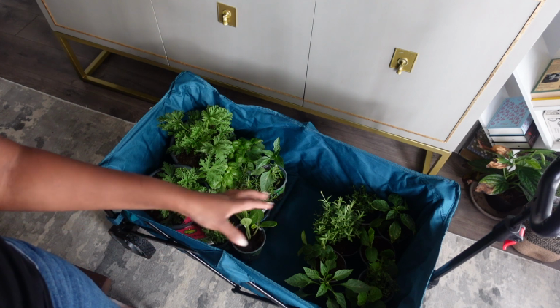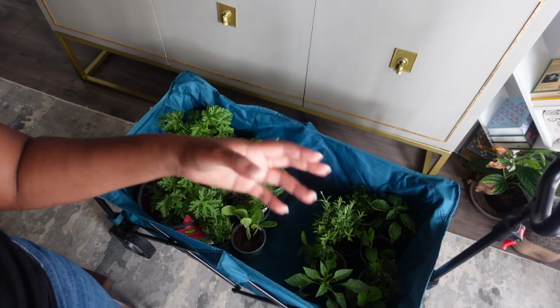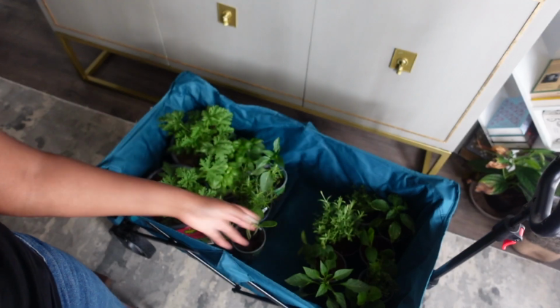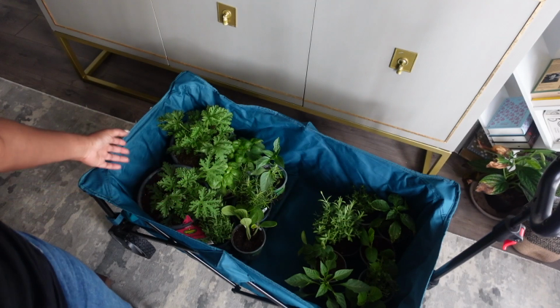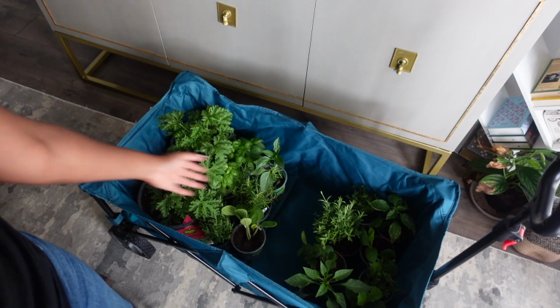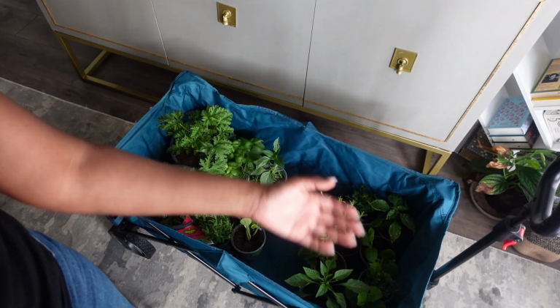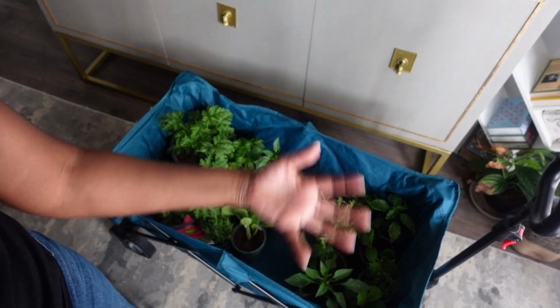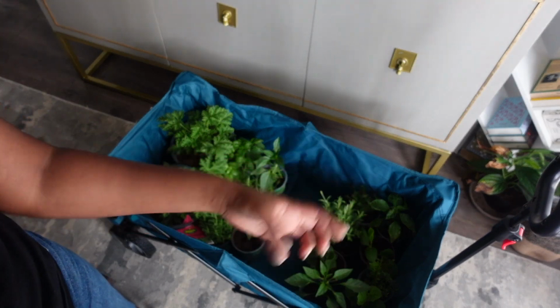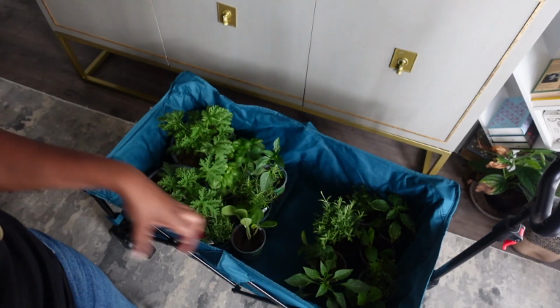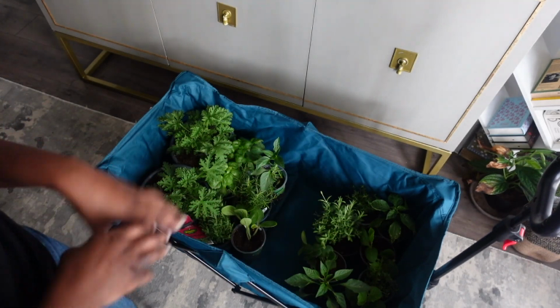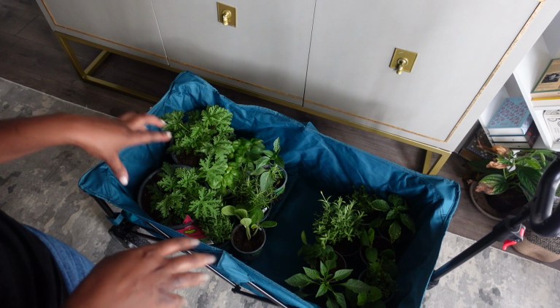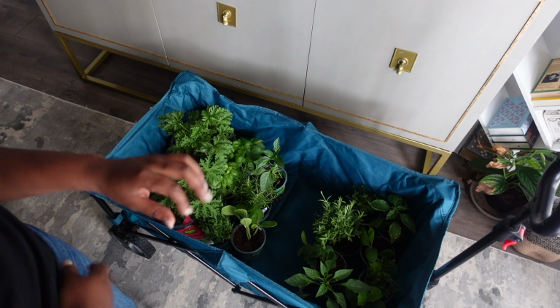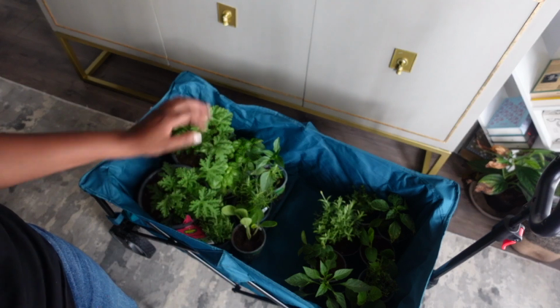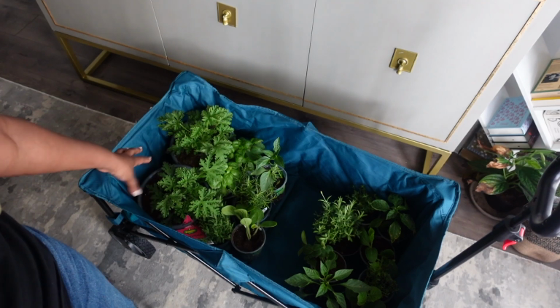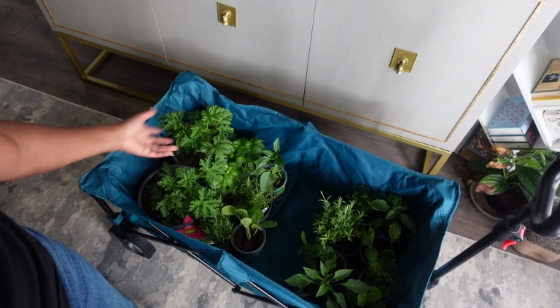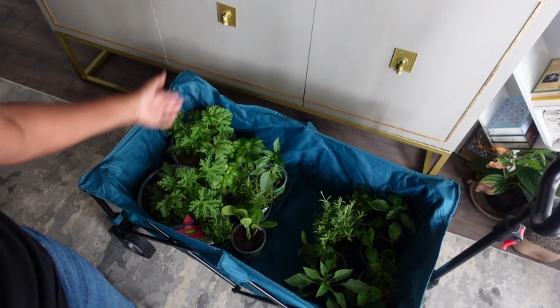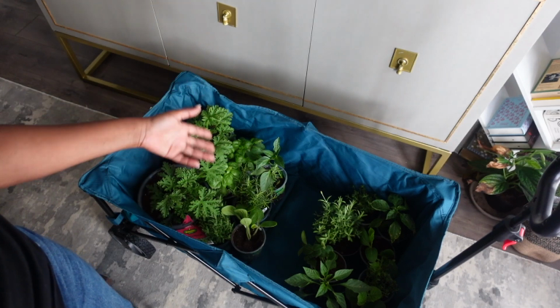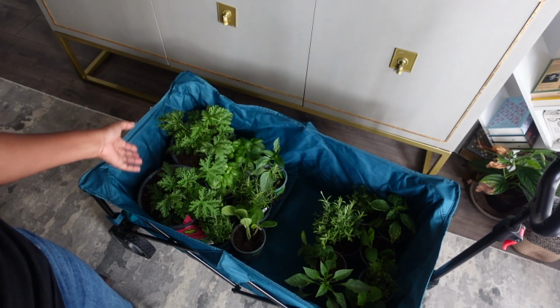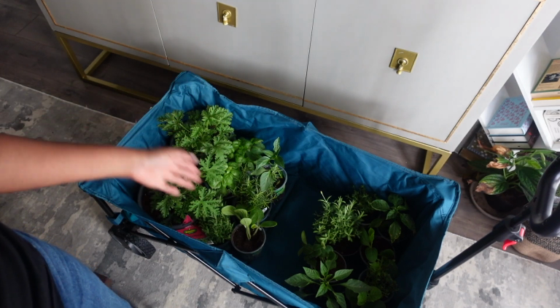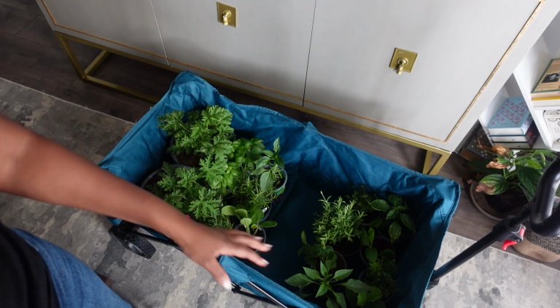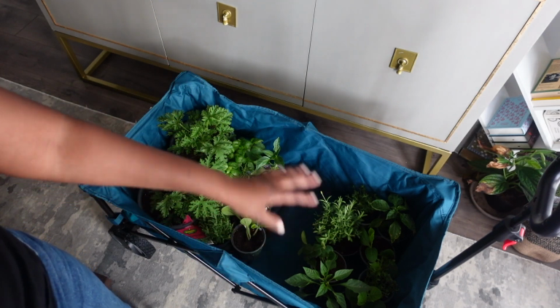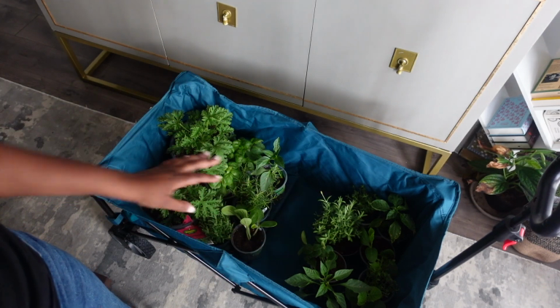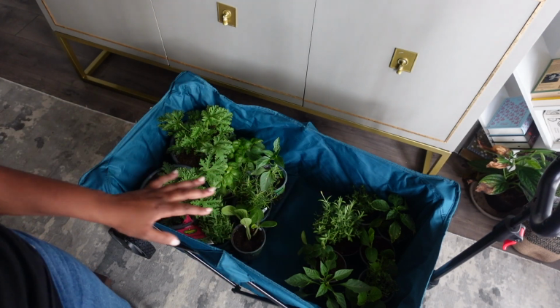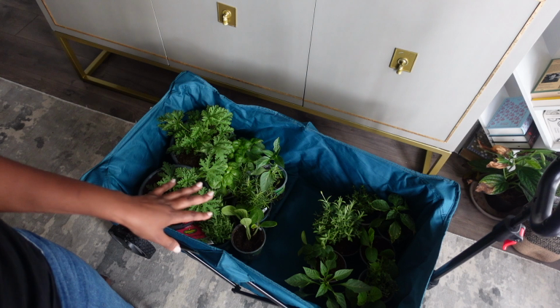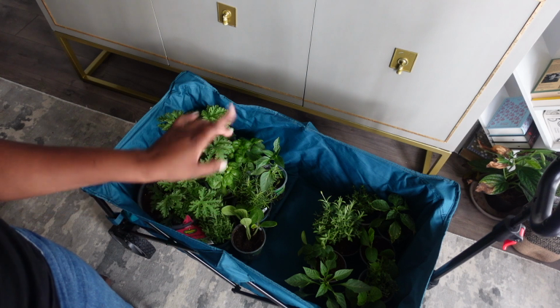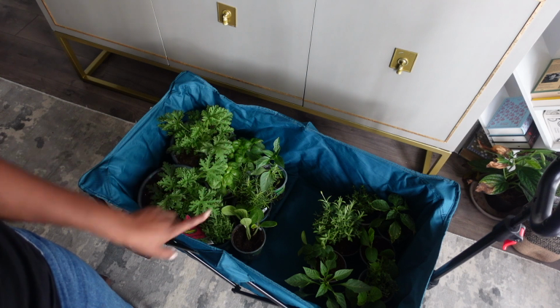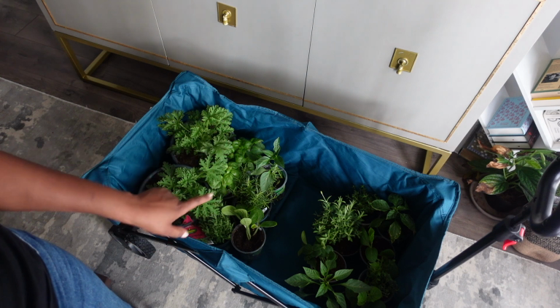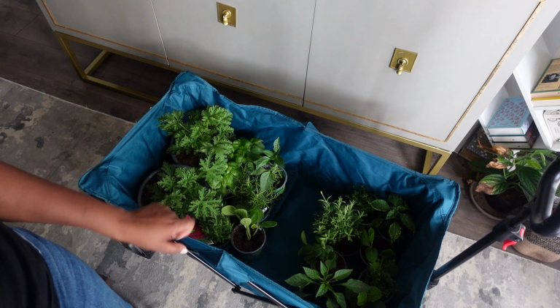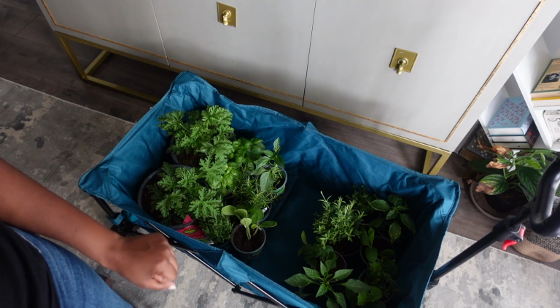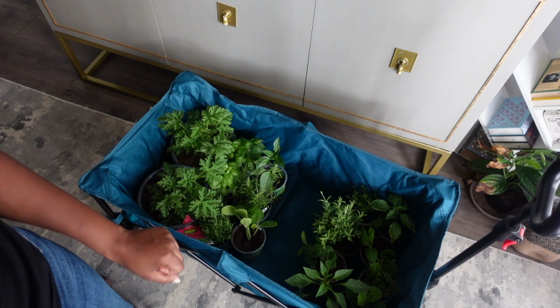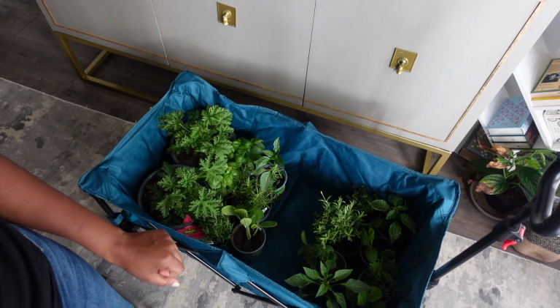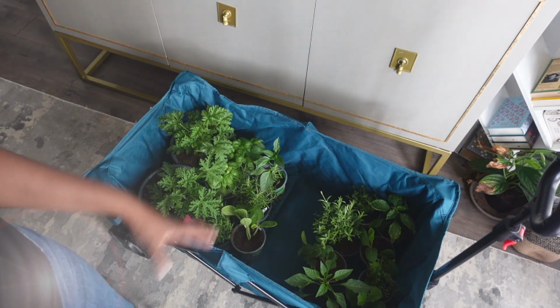I just wanted to see what kind of space this takes up on my patio table. These are just going to go on the ground on the patio. Then I'll buy flowers next and I may get a tomato plant — we'll see.